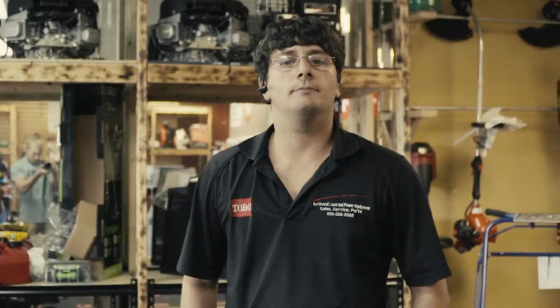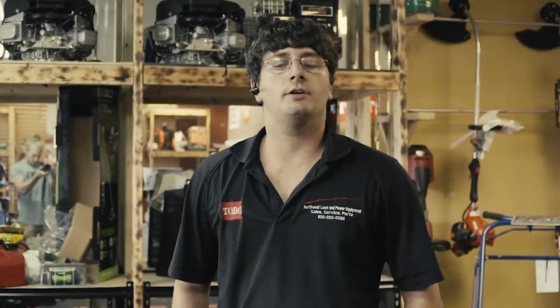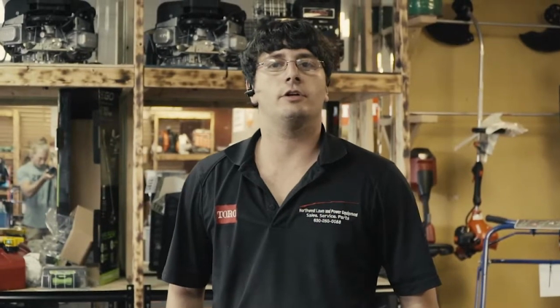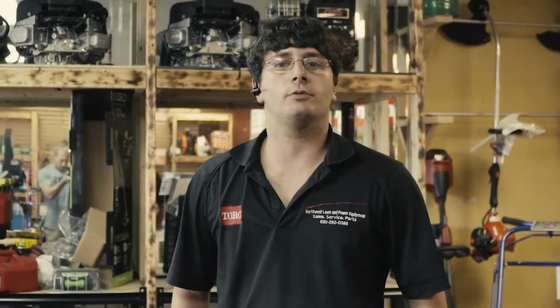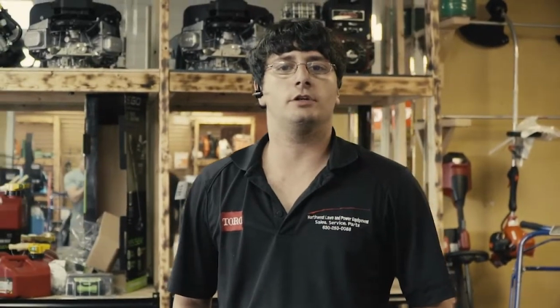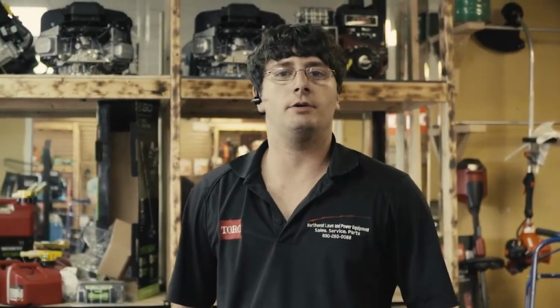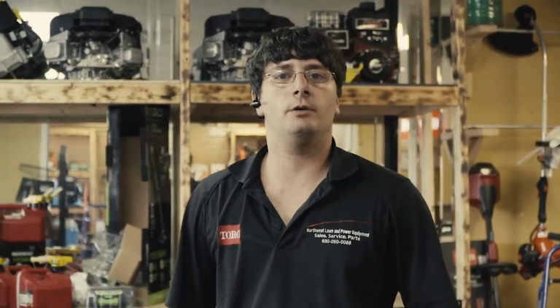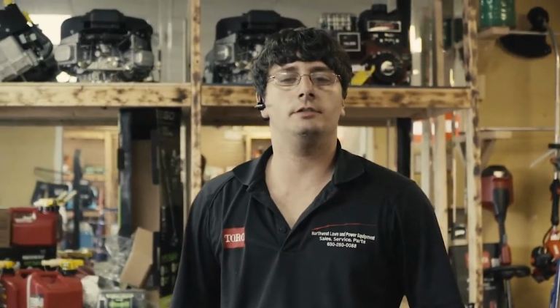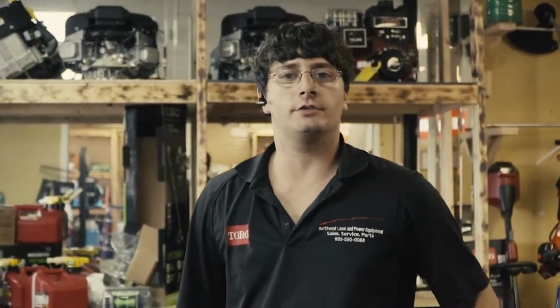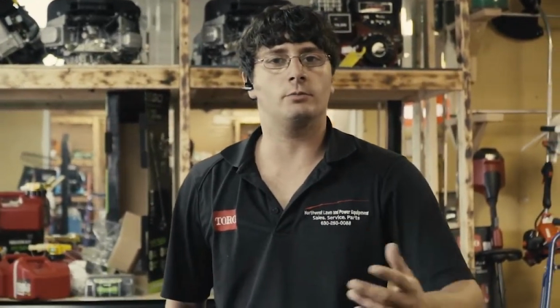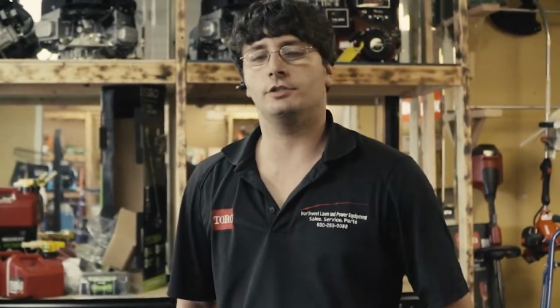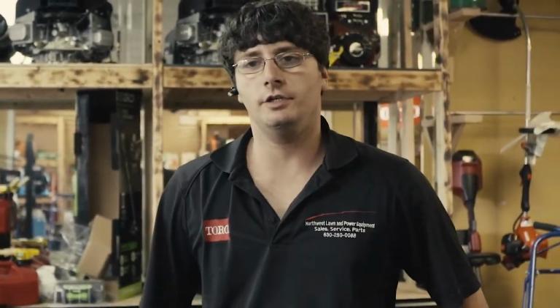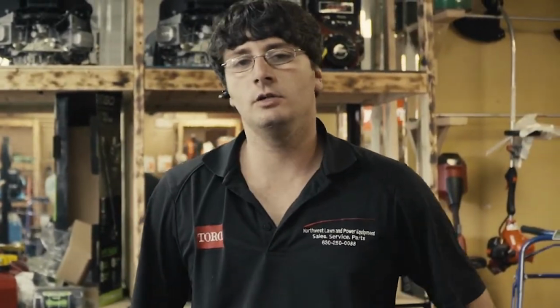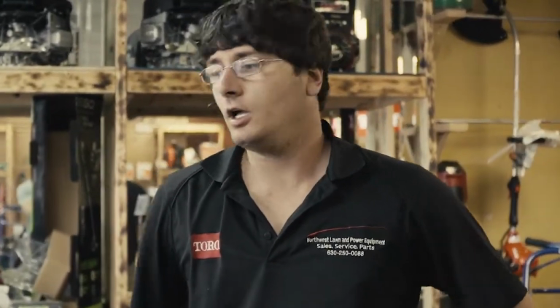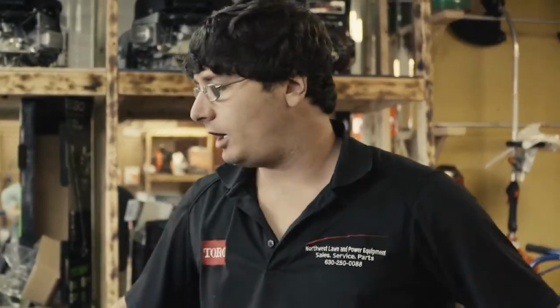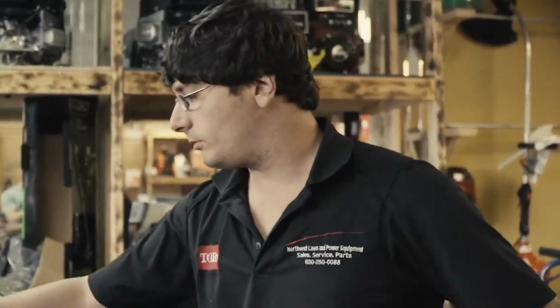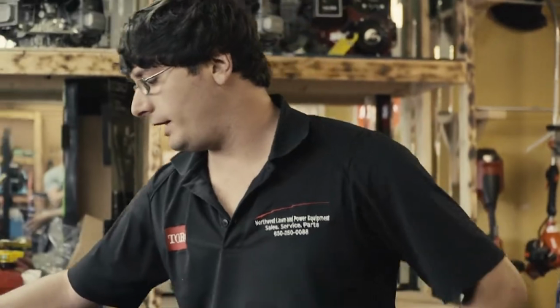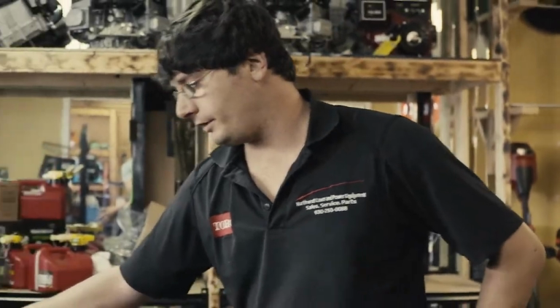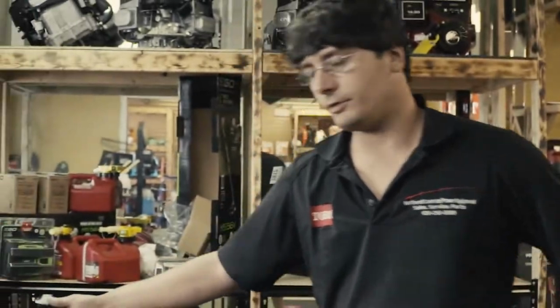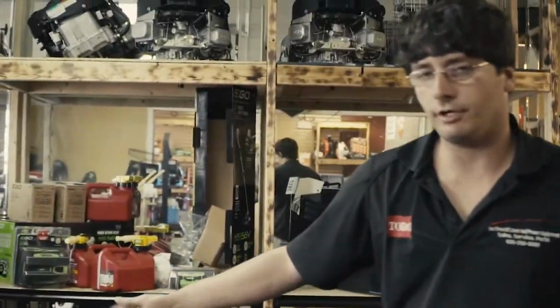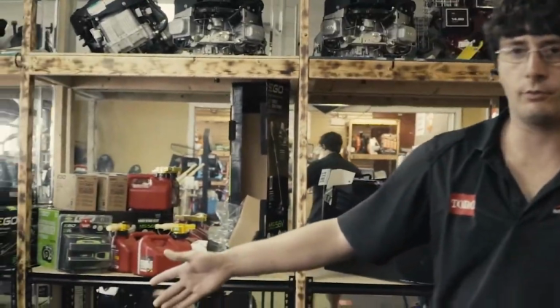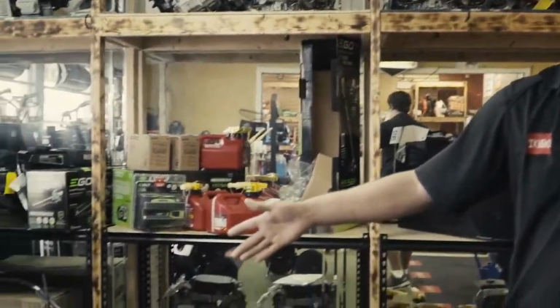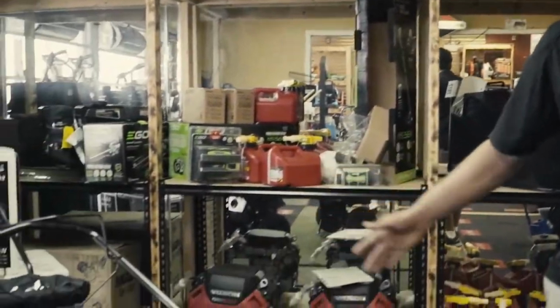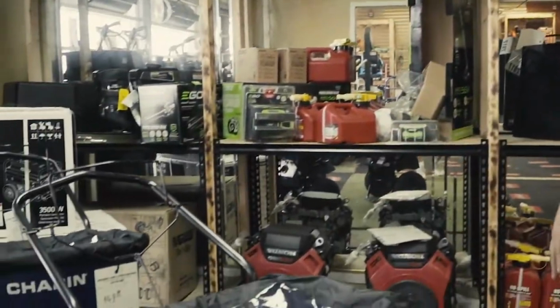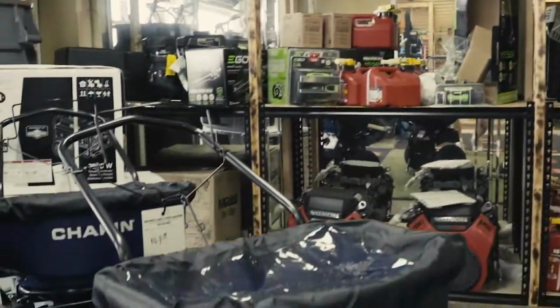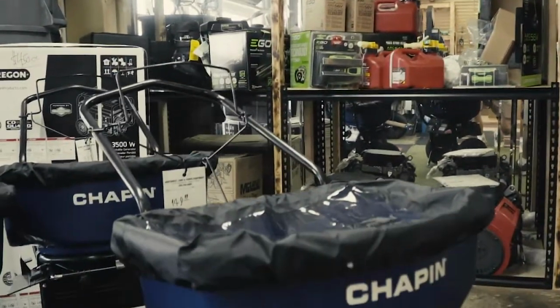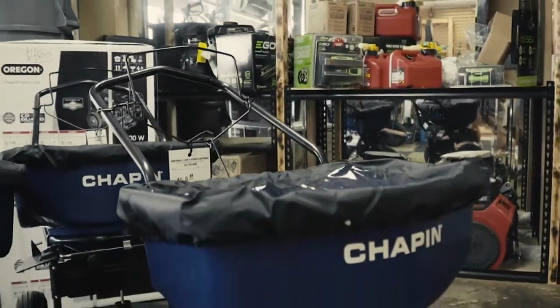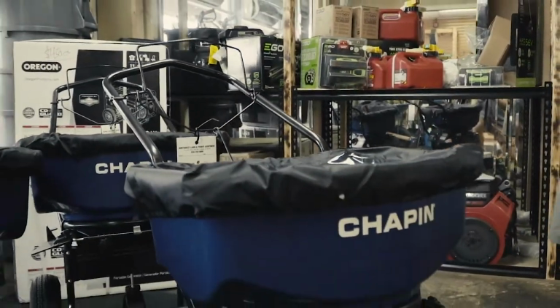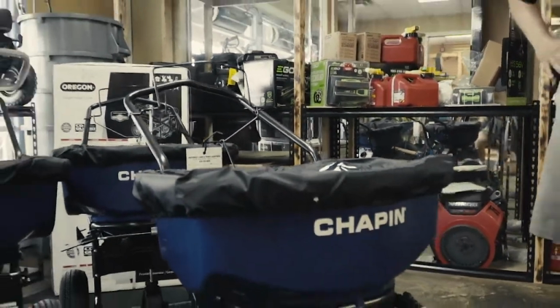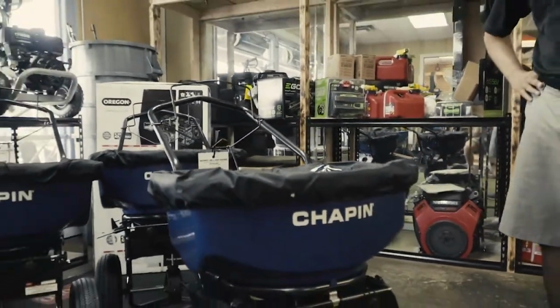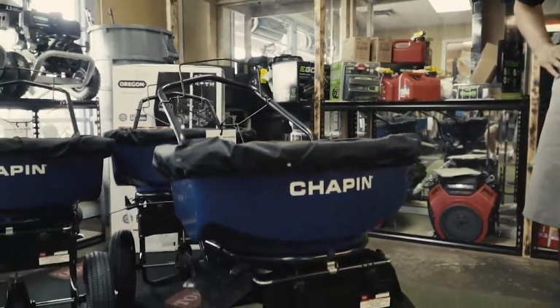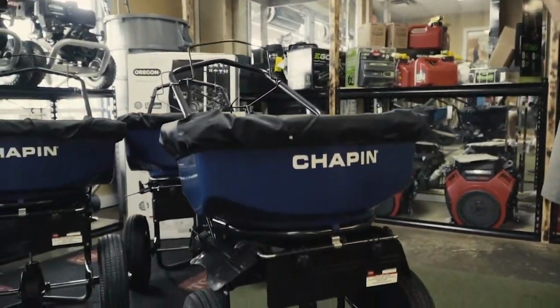Hi, I'm John over at Northwest Lawn and Power Equipment. Thanks for watching the video. We have here, we're getting ready for winter for the 2021 to 2022 season.